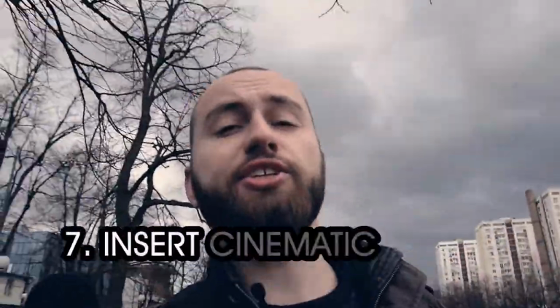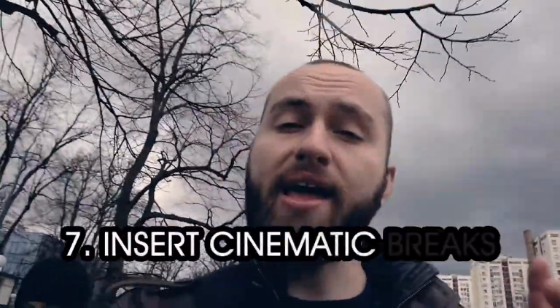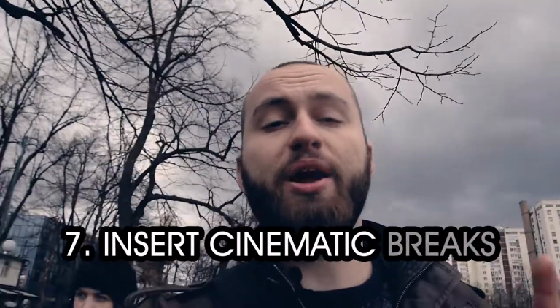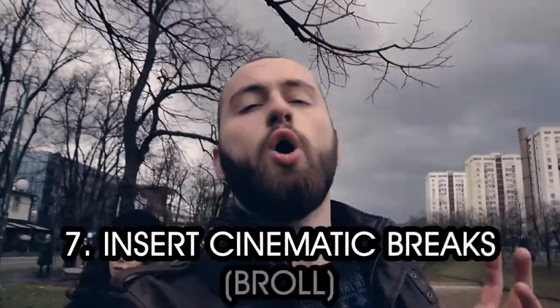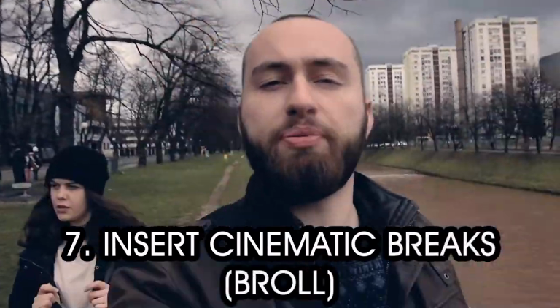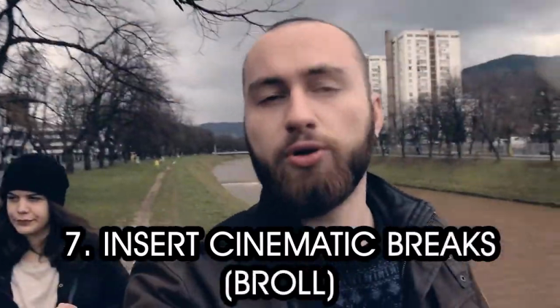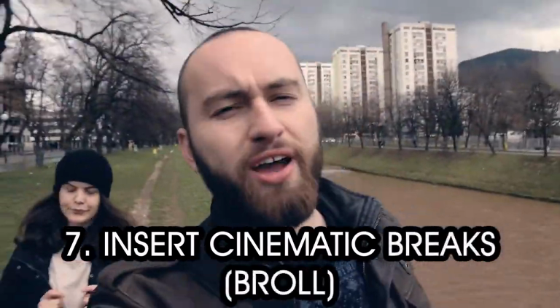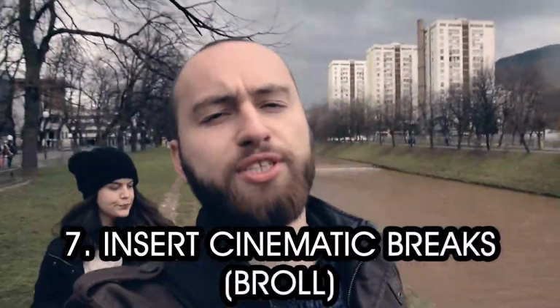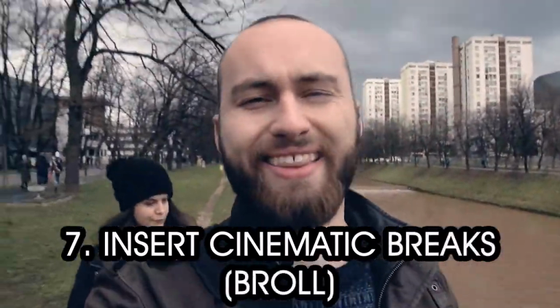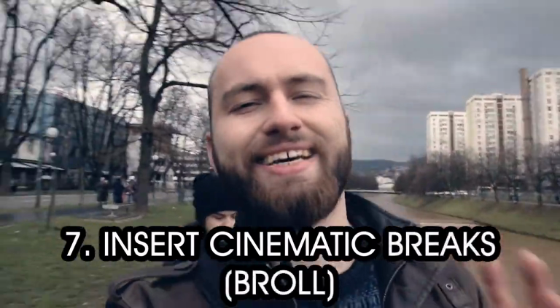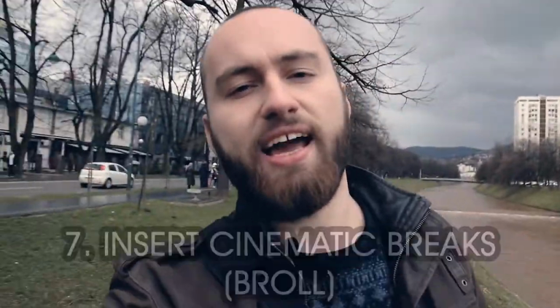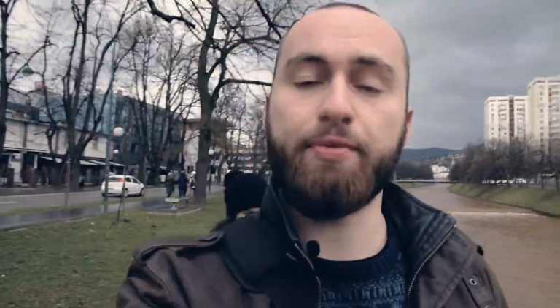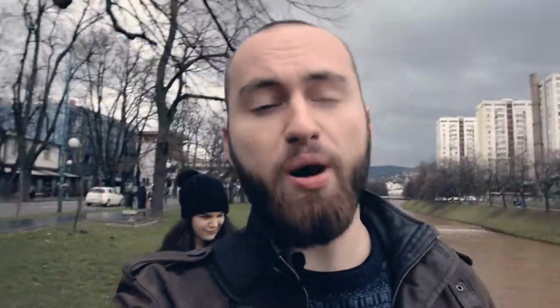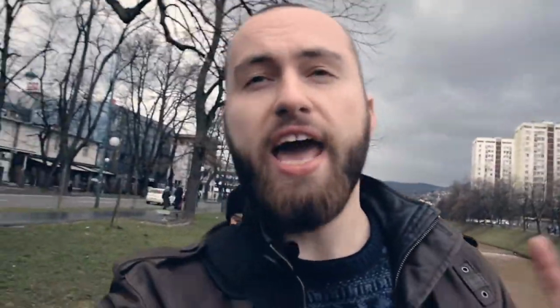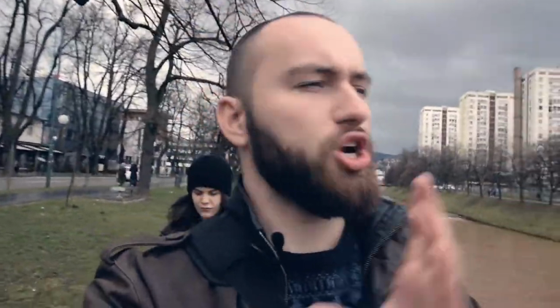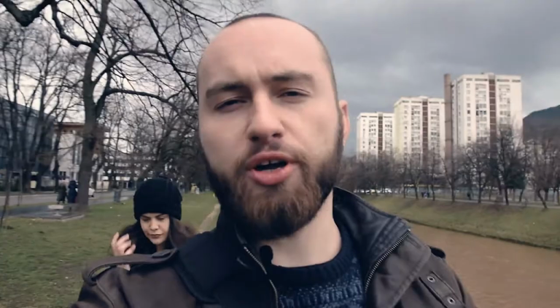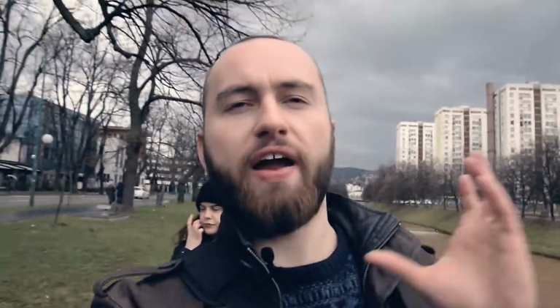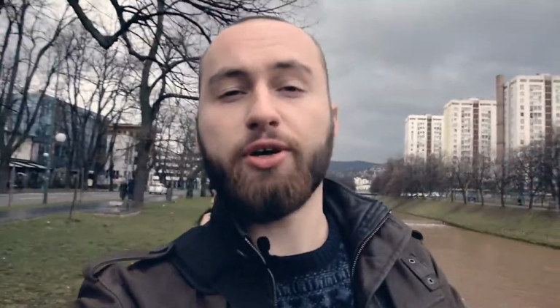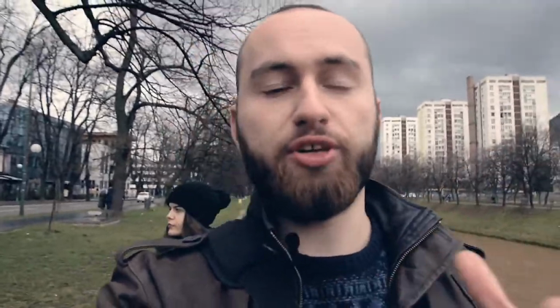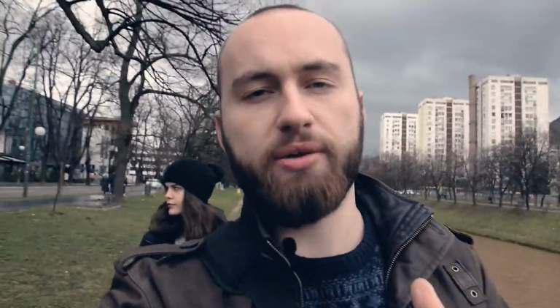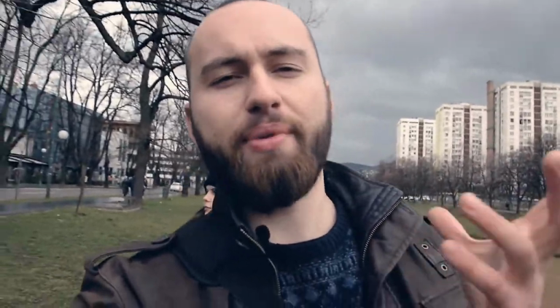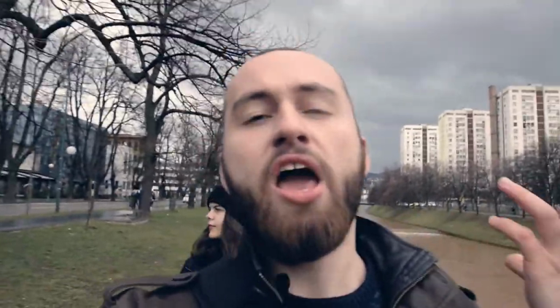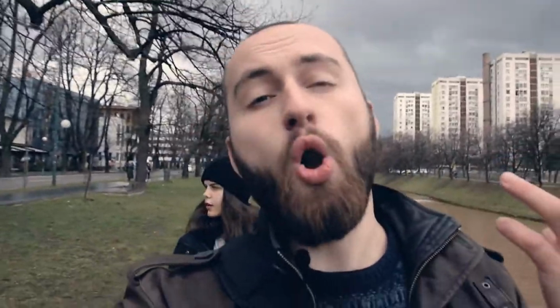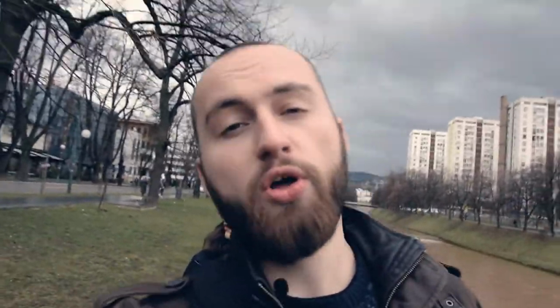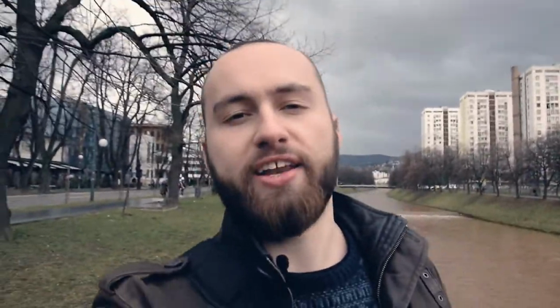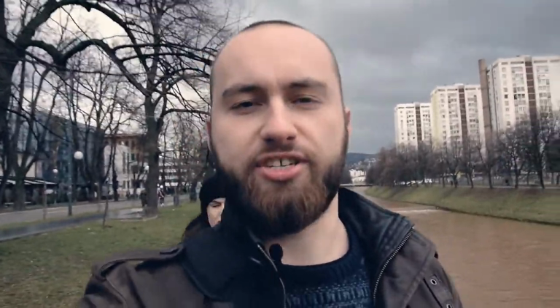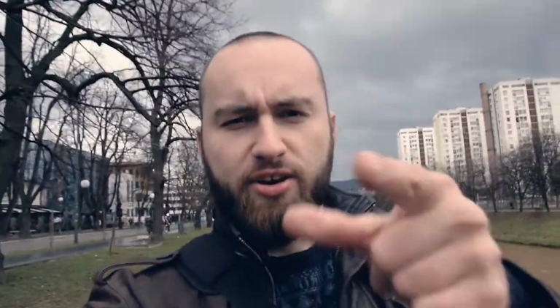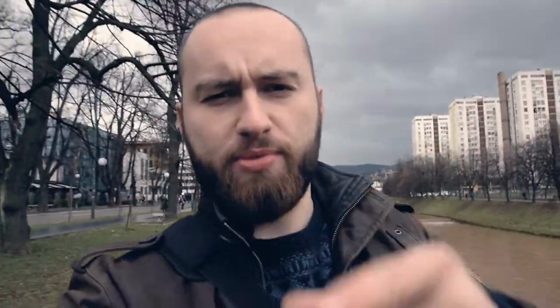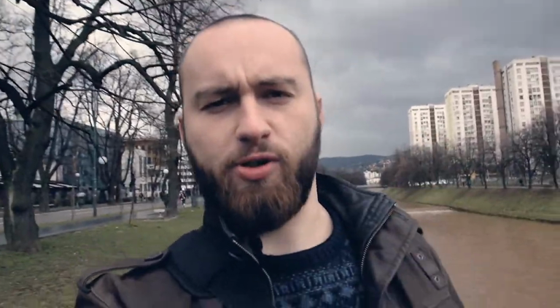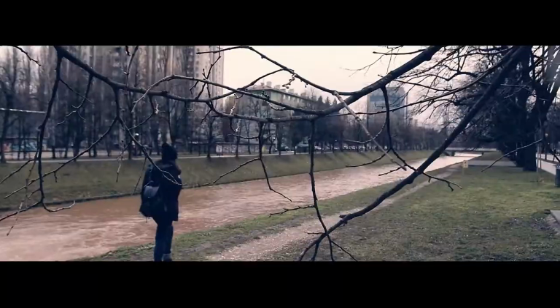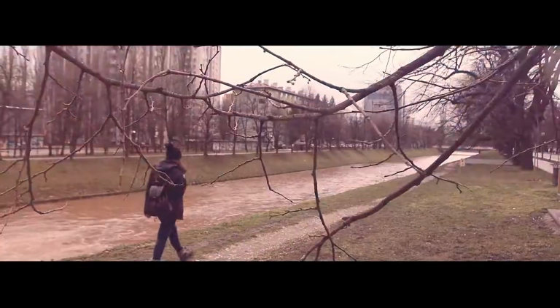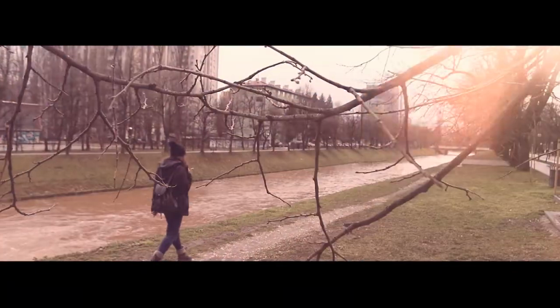Insert cinematic breaks or b-roll. You don't have to be talking the entire time. And if you make a pause and show what's going on around you or whatever you're talking about, it makes it a whole lot more interesting. Roll the b-roll.